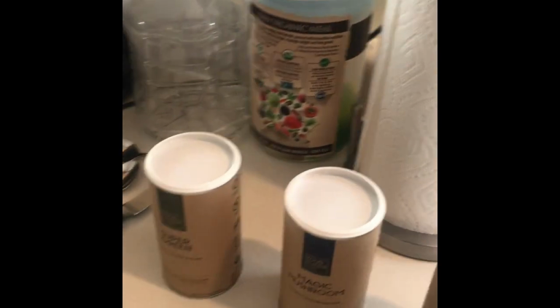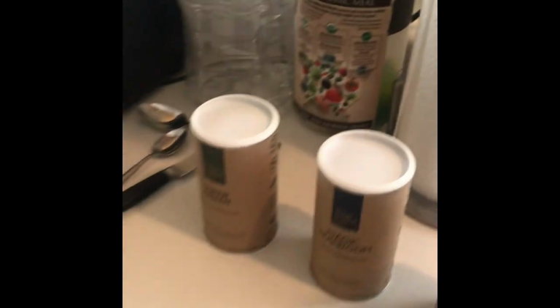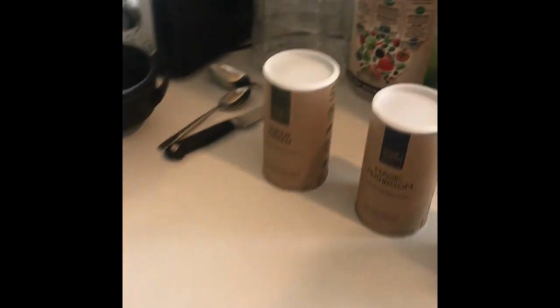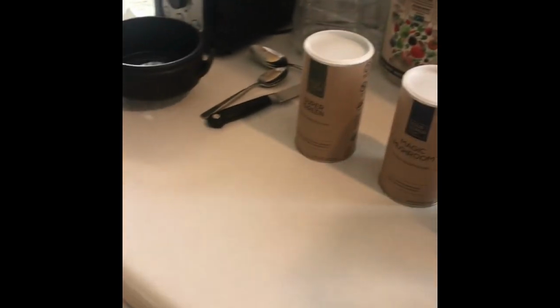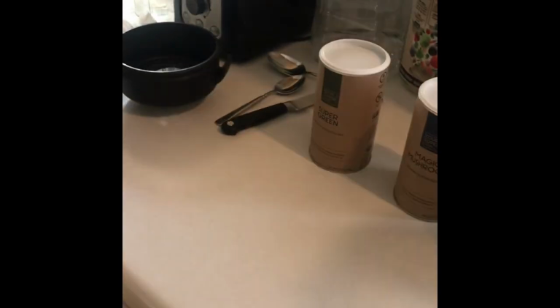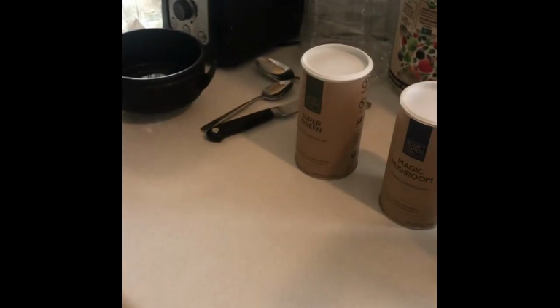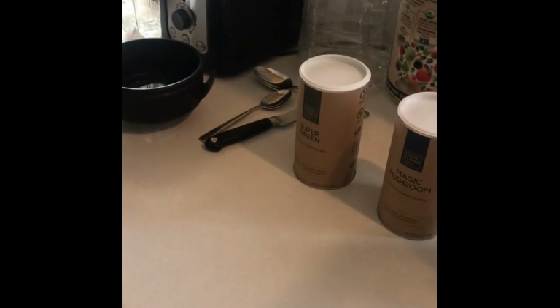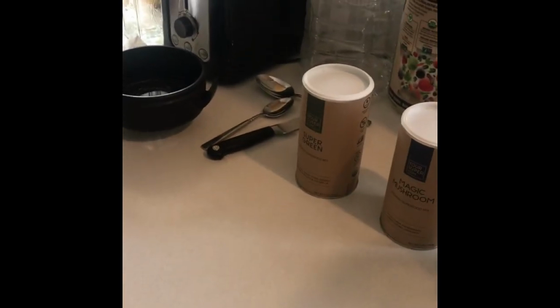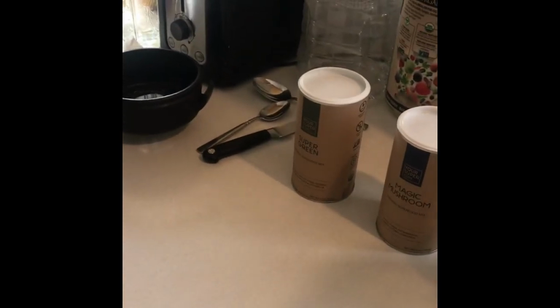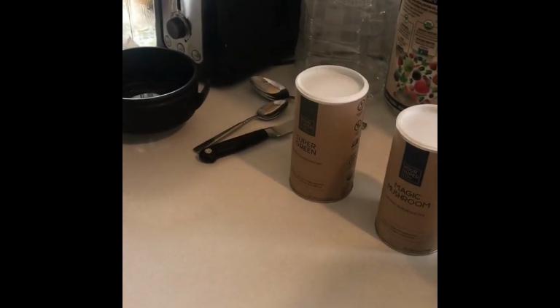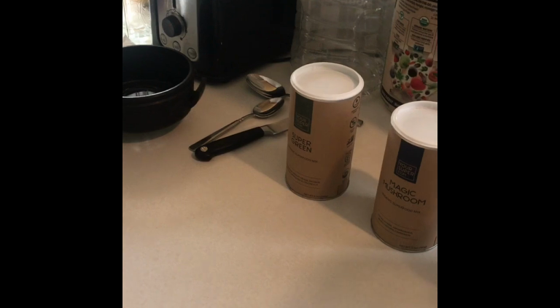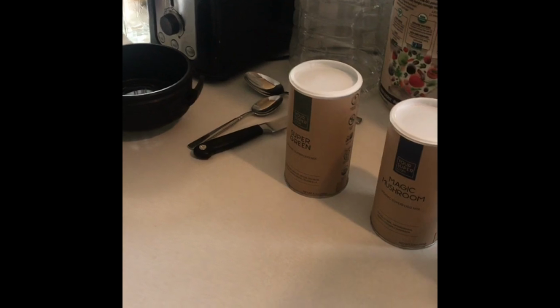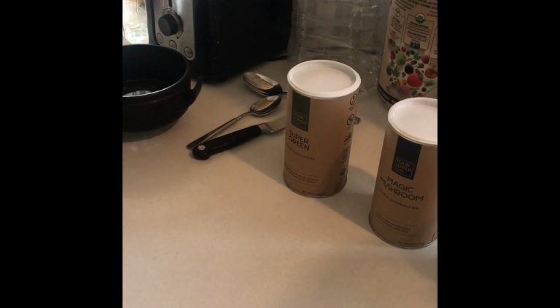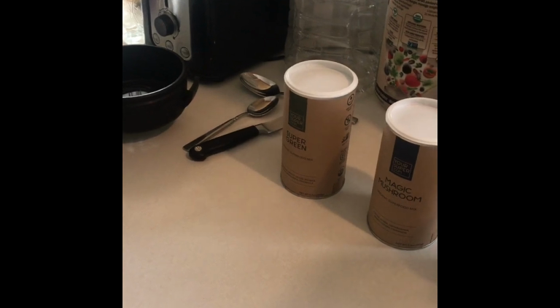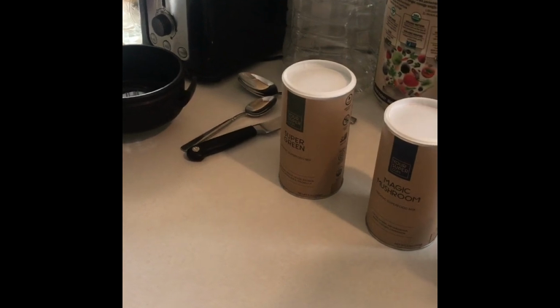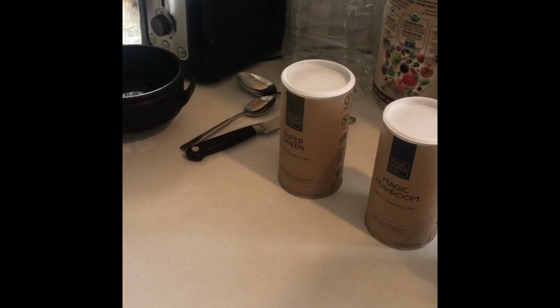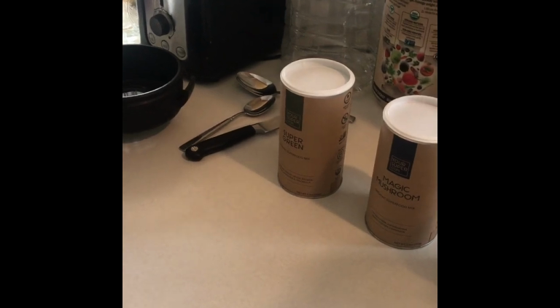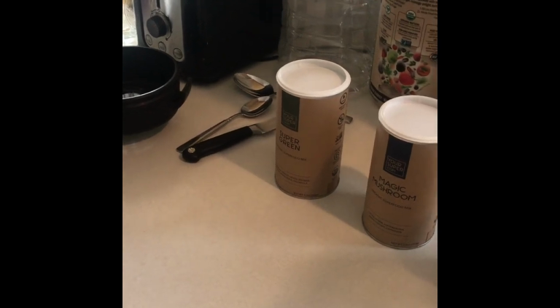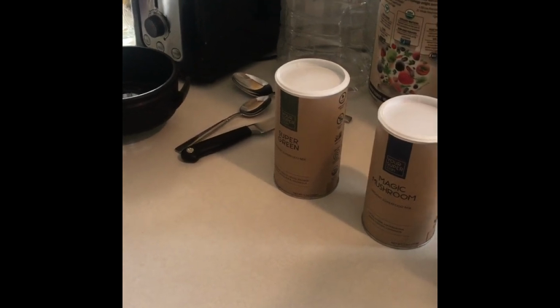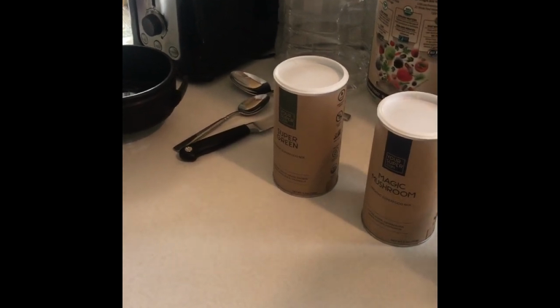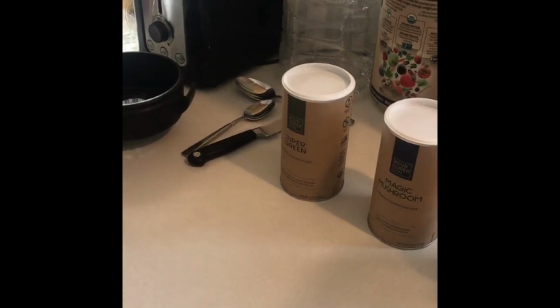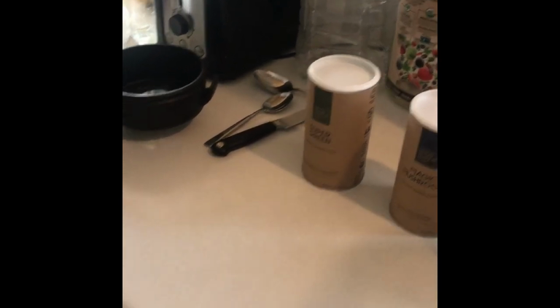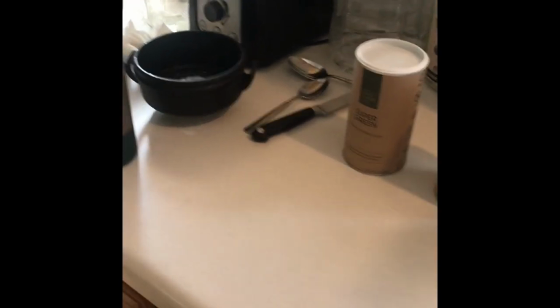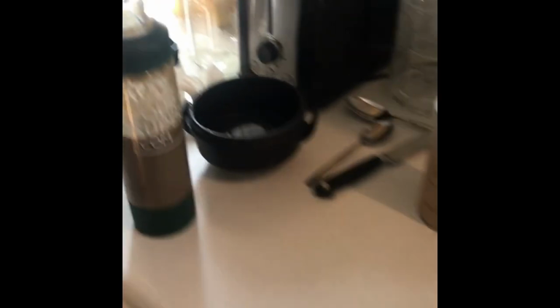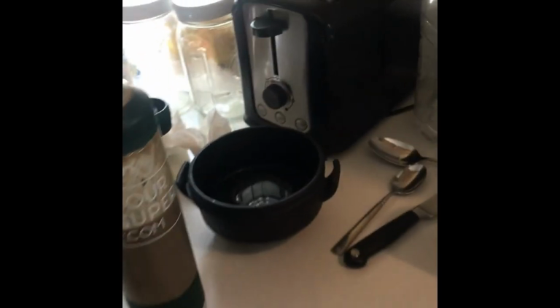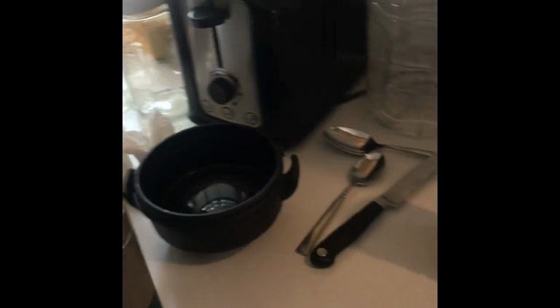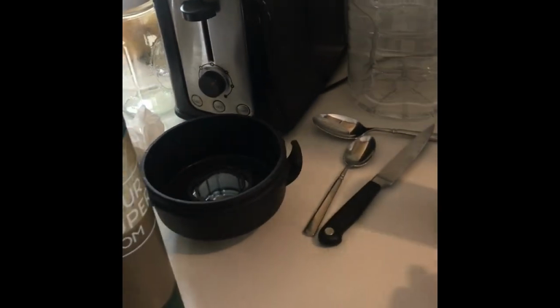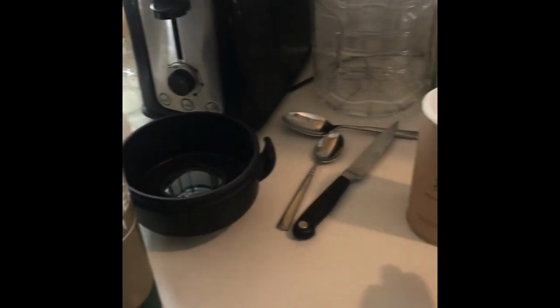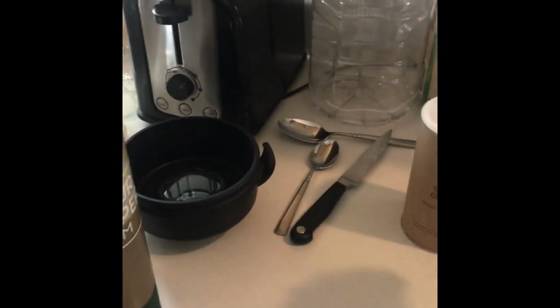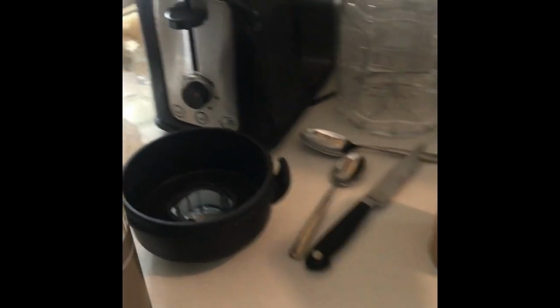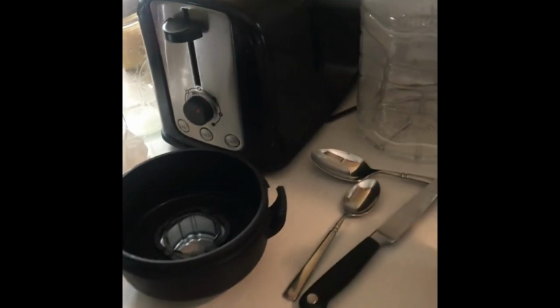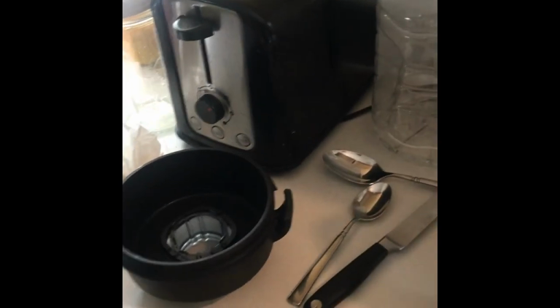Some frozen broccoli — it's like a half a cup of frozen broccoli — and then half water, half almond milk. So half a cup of water and half a cup of almond milk.